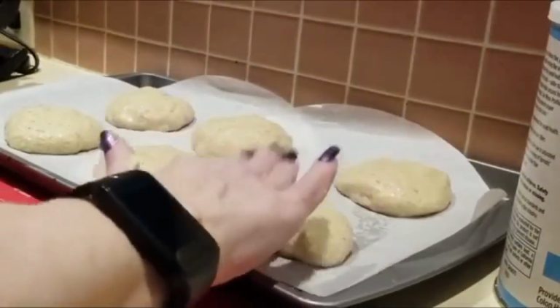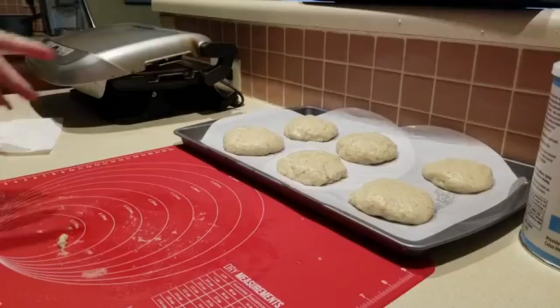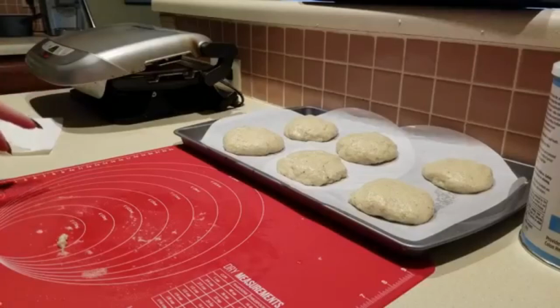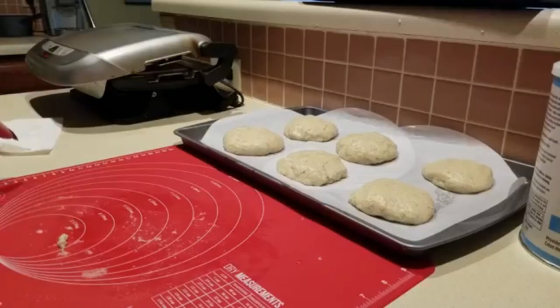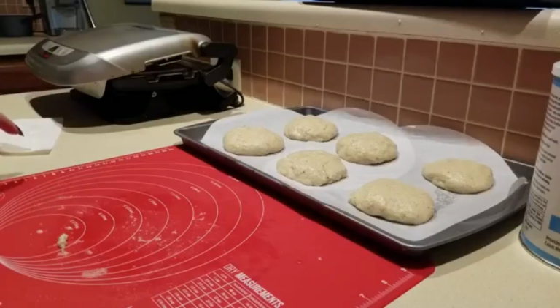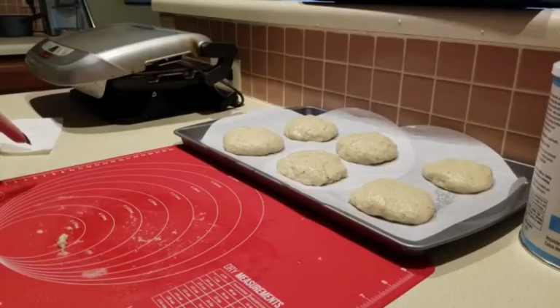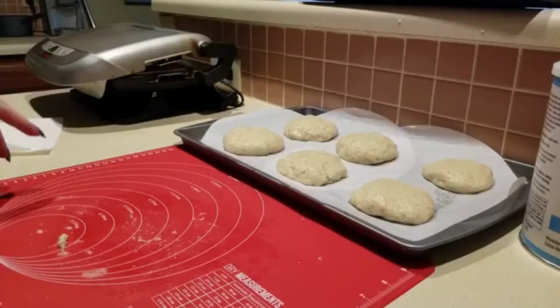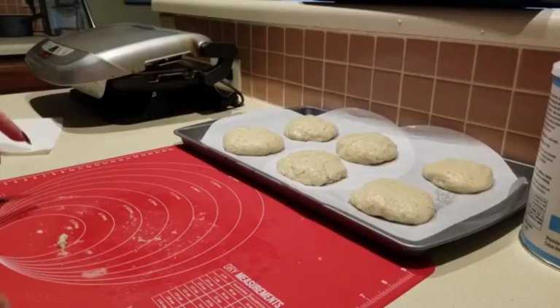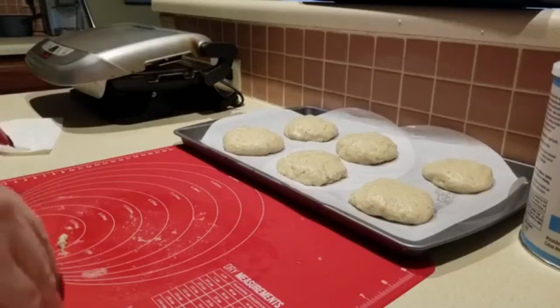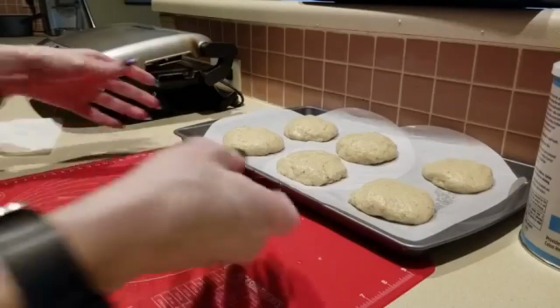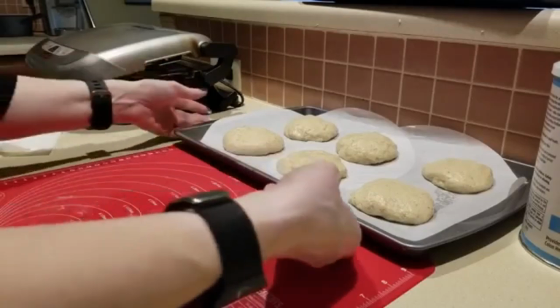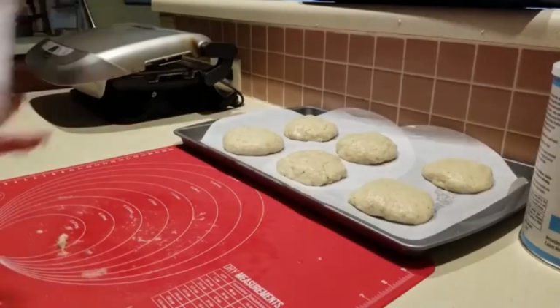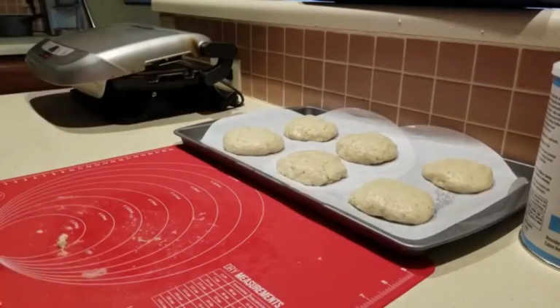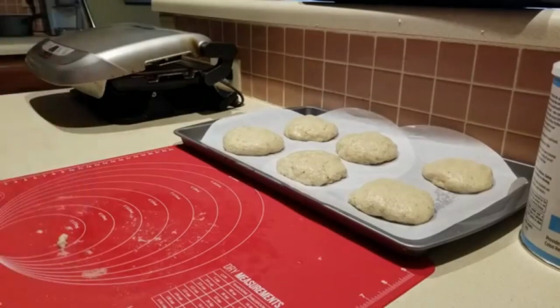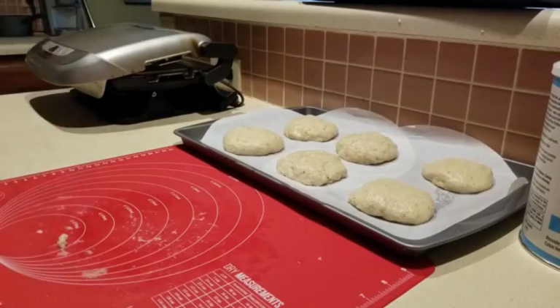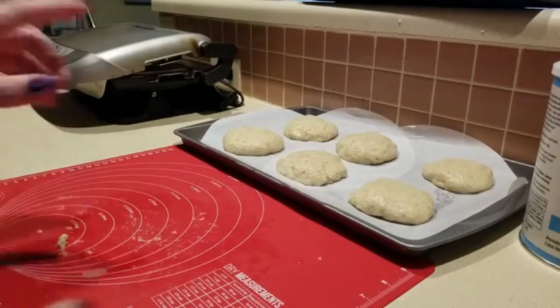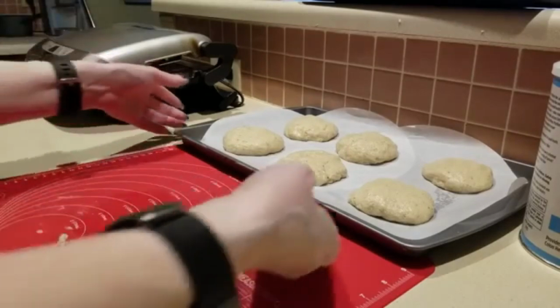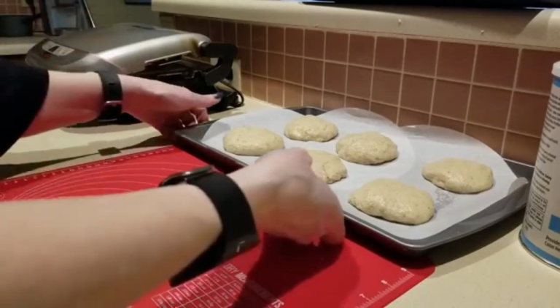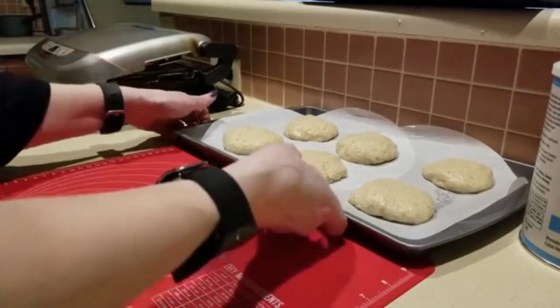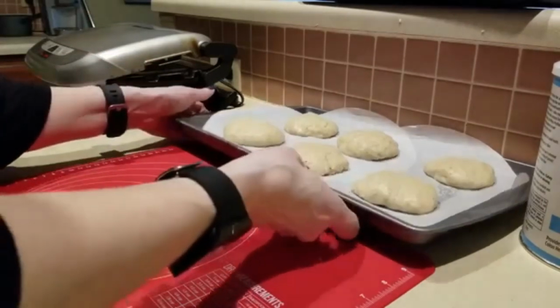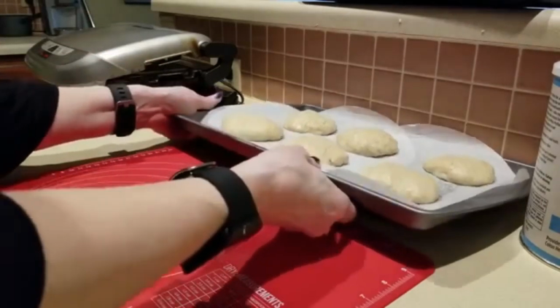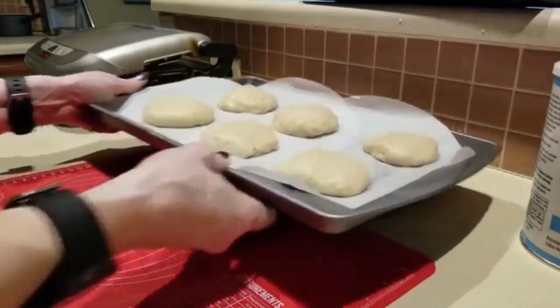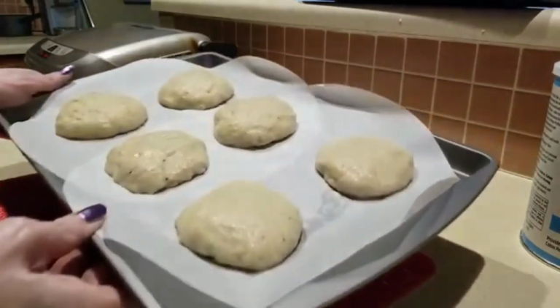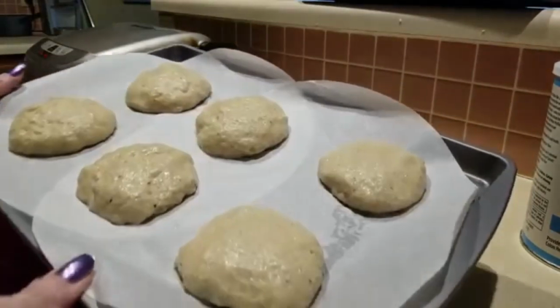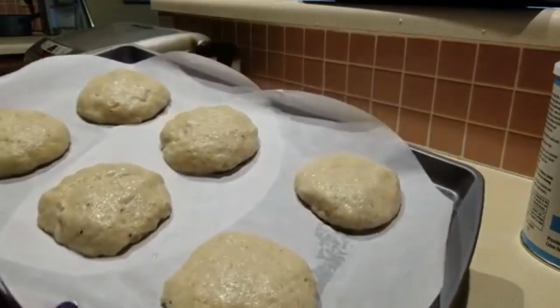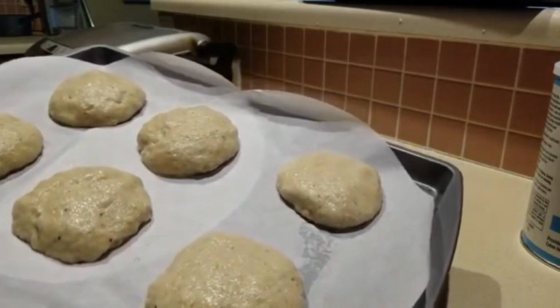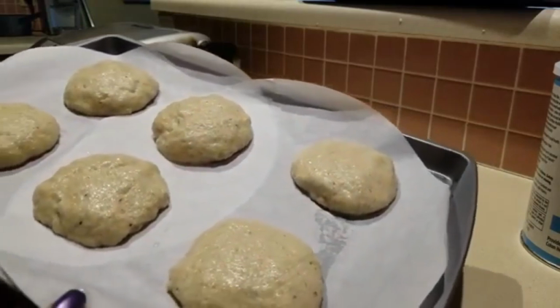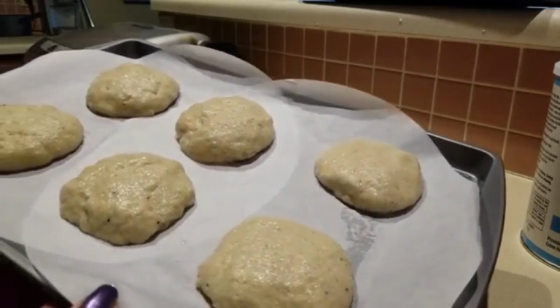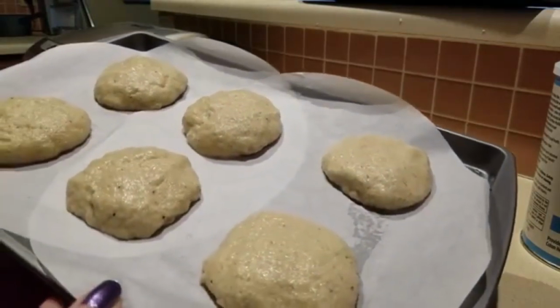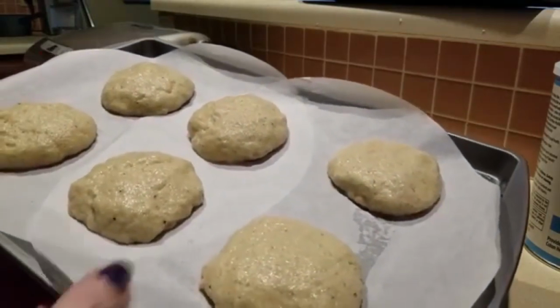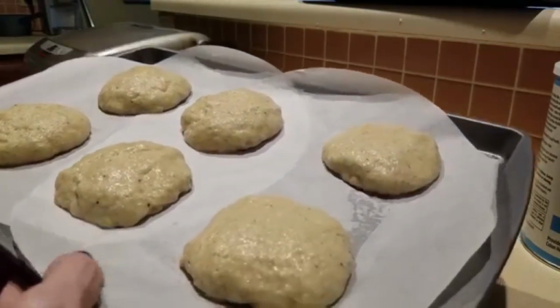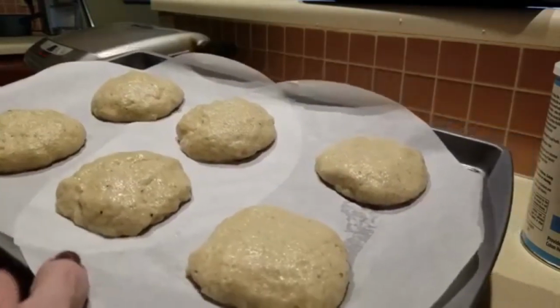I have my oven preheated at 350 degrees. We're going to bake this on the middle rack for approximately 50 to 60 minutes guys. Pray for me guys, I don't know!